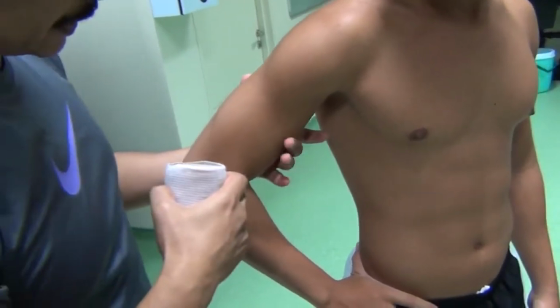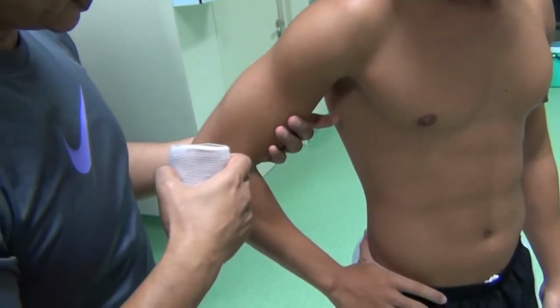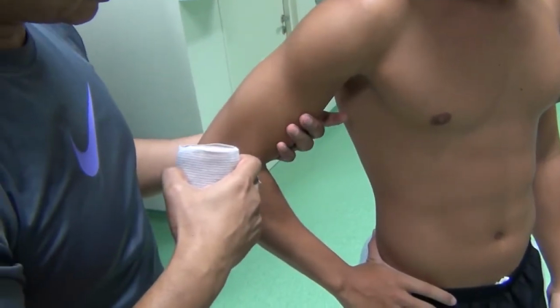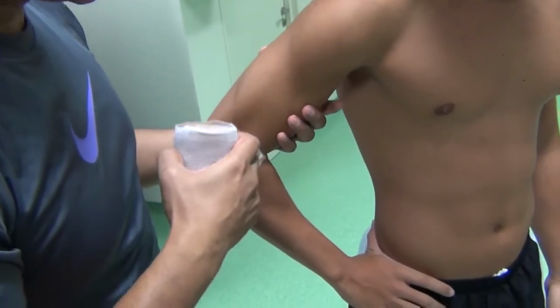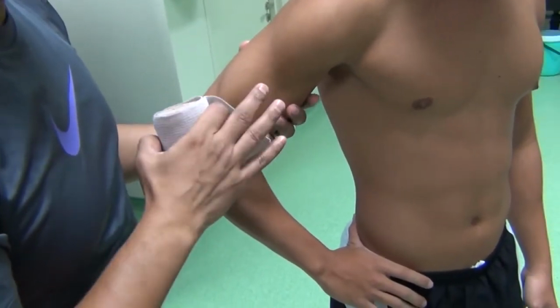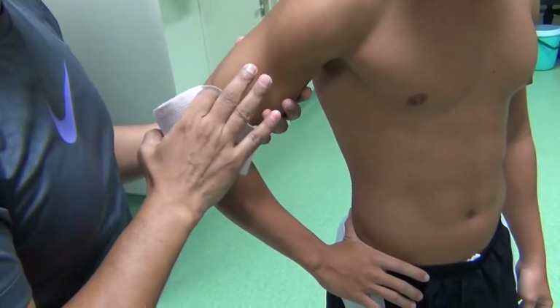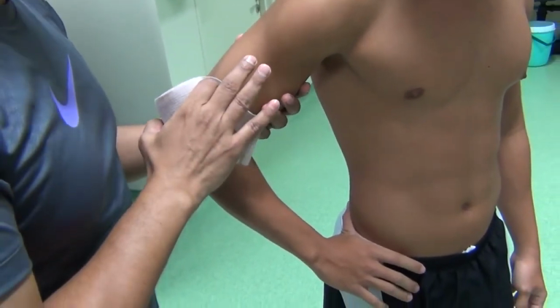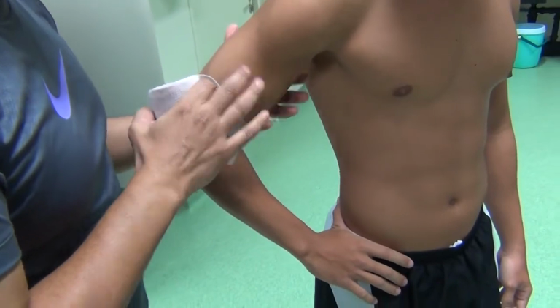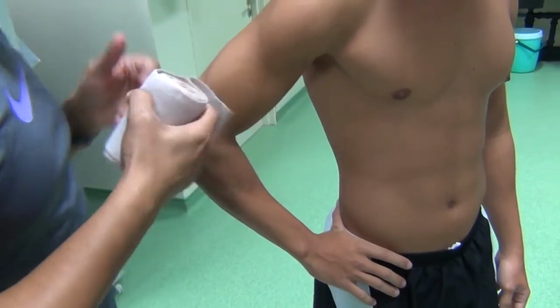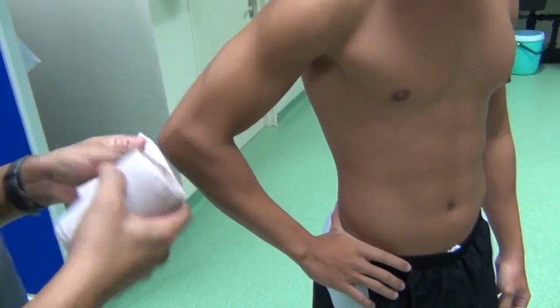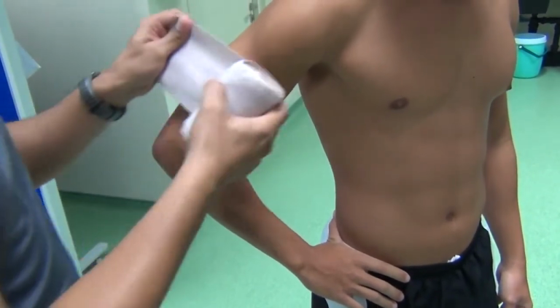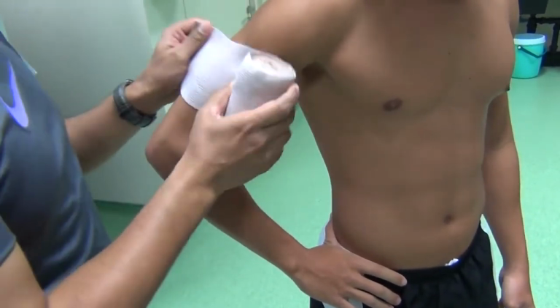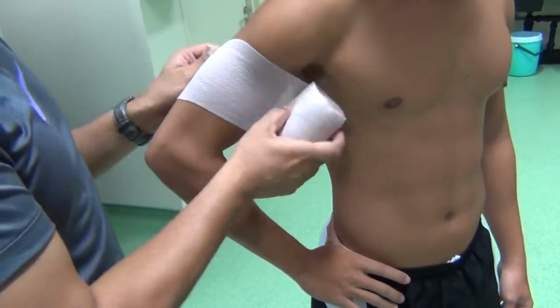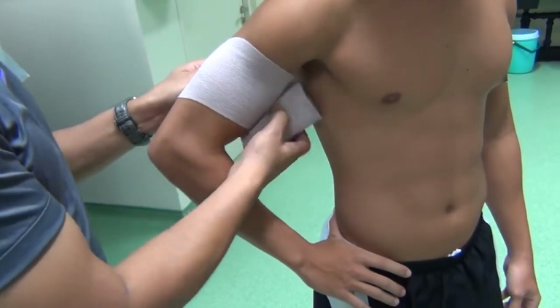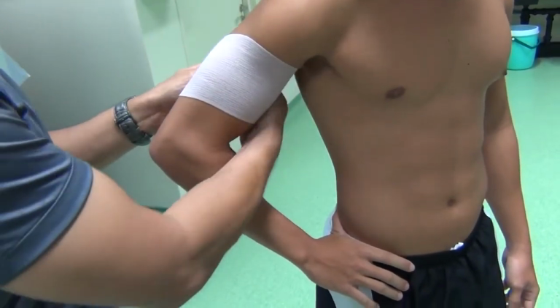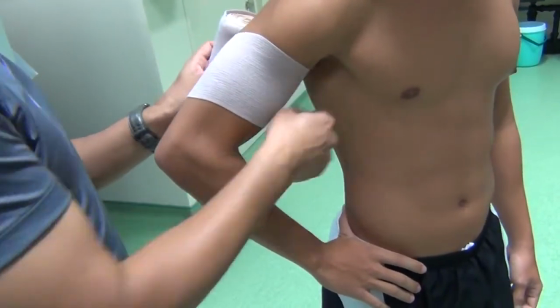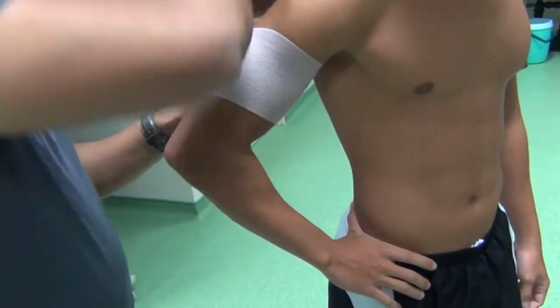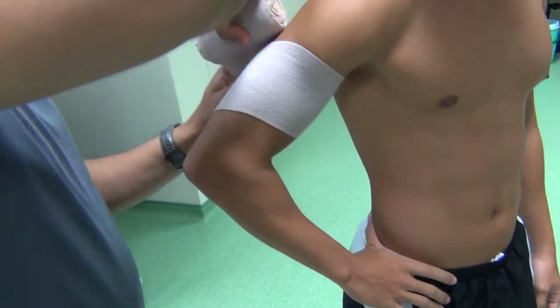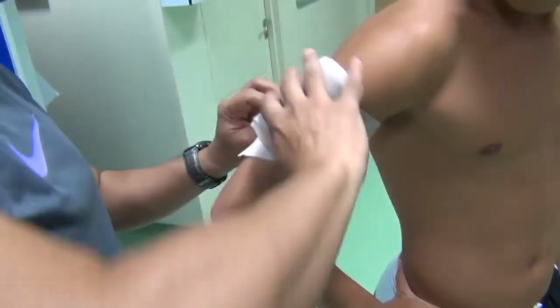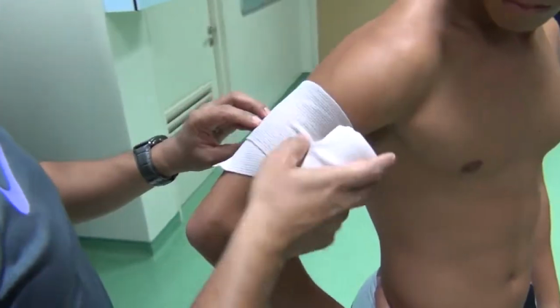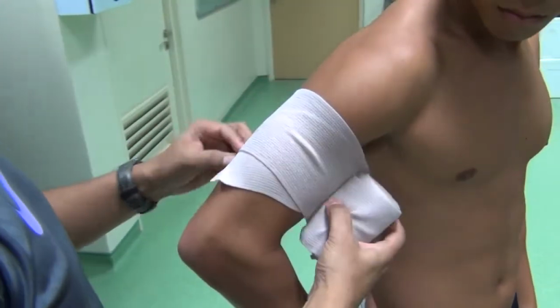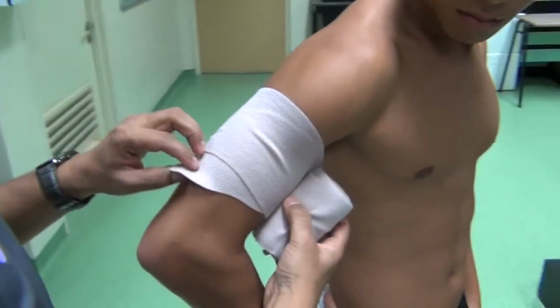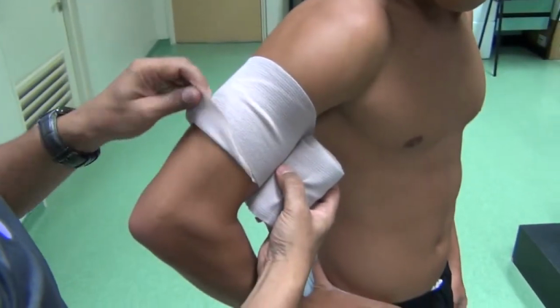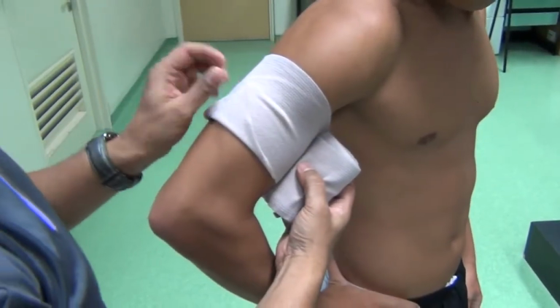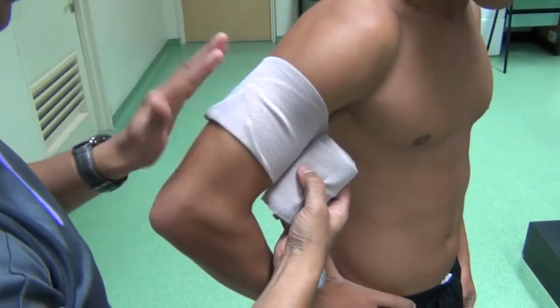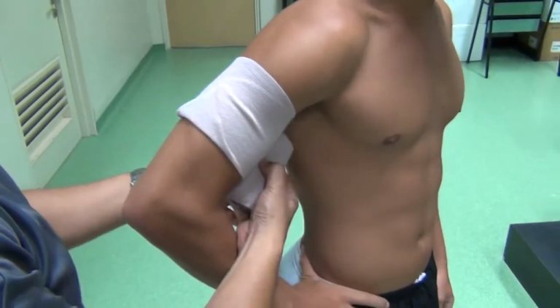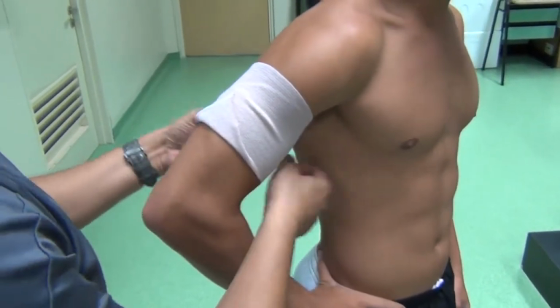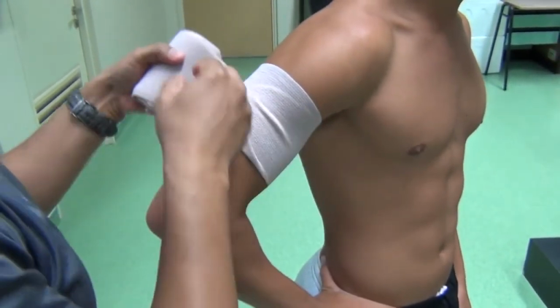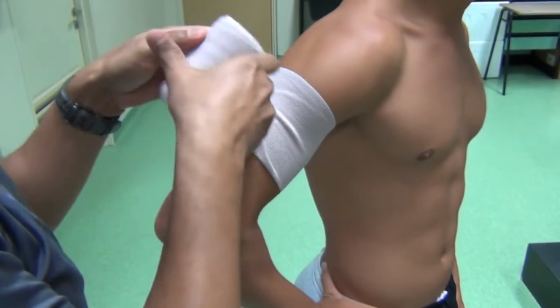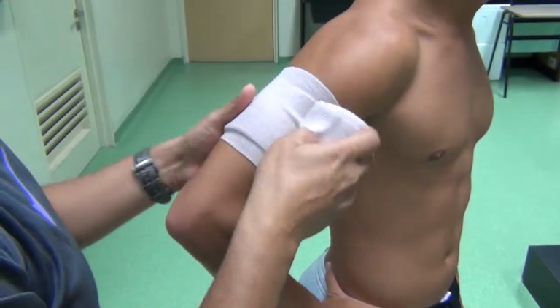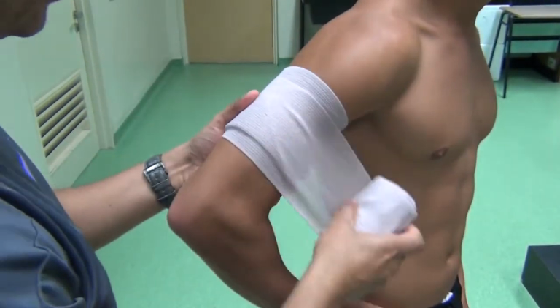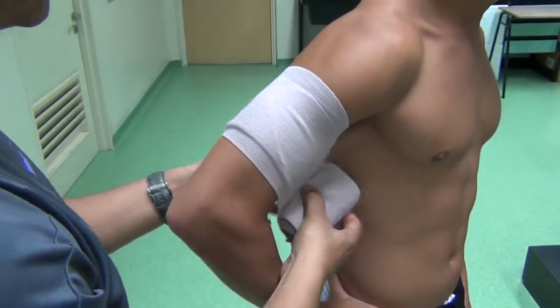Ask the athlete to tighten the arm muscles just a little bit. The first layer is applied slightly oblique so that you can have this tongue. Once that is there, the next layer goes straight.